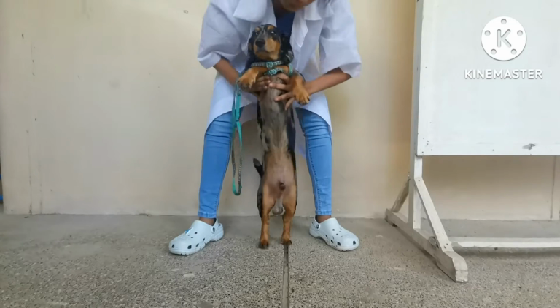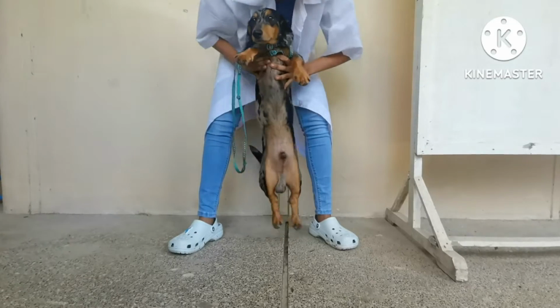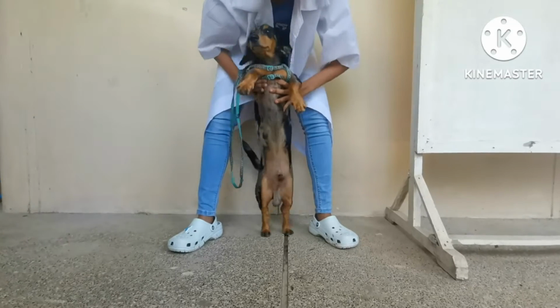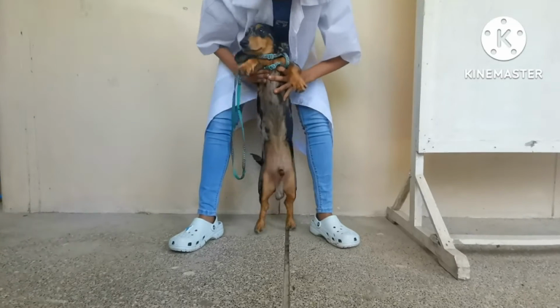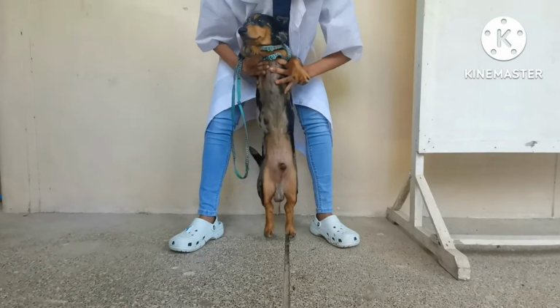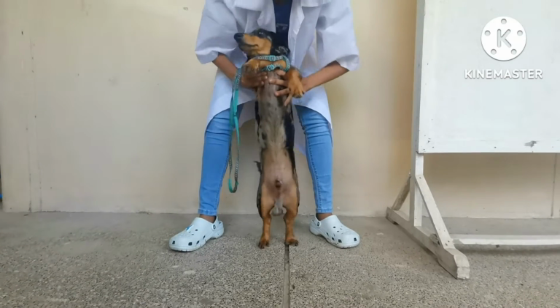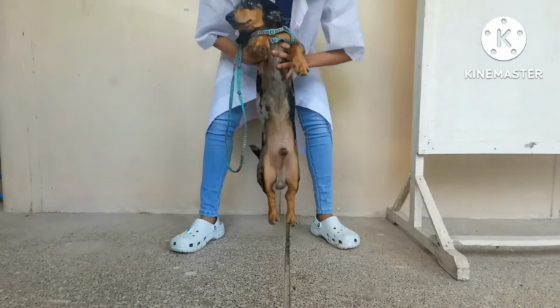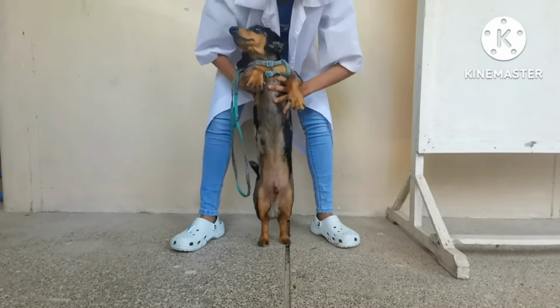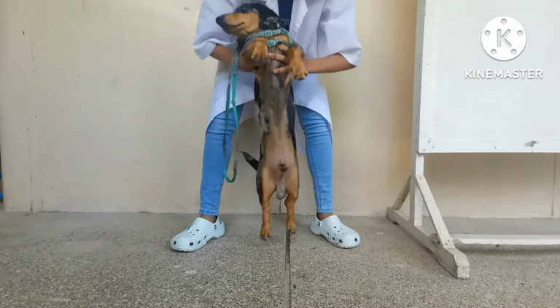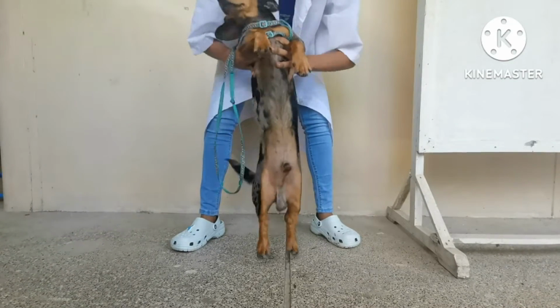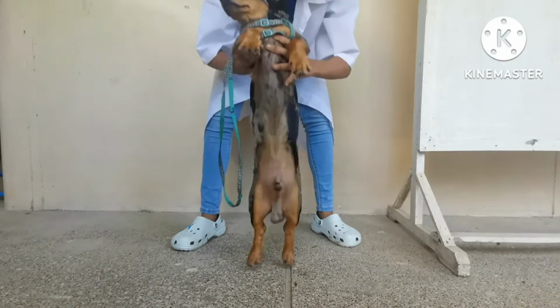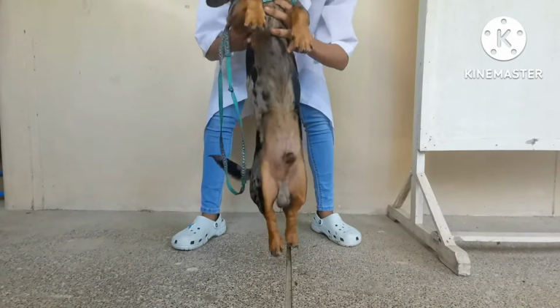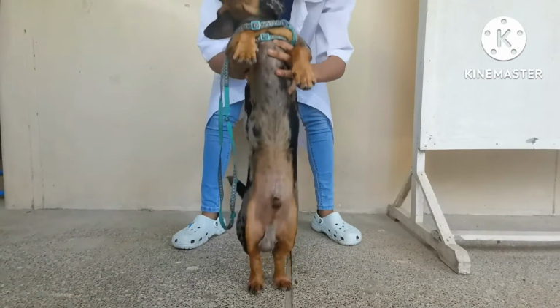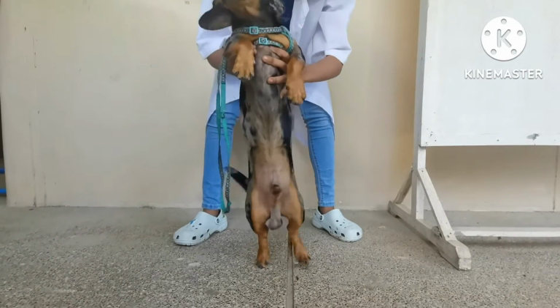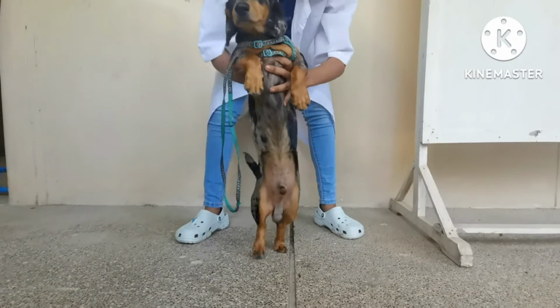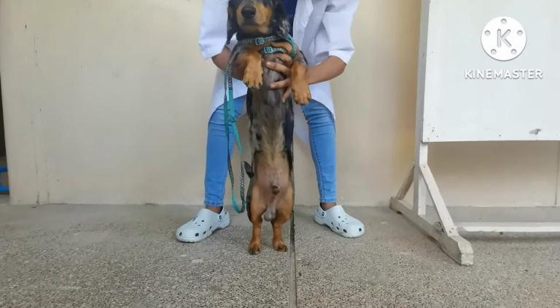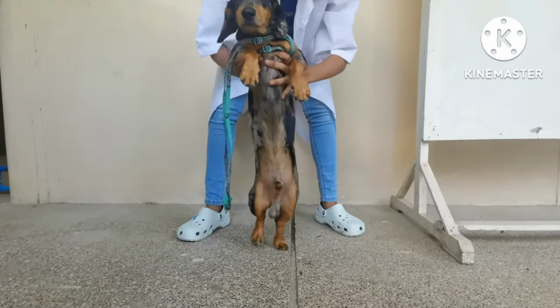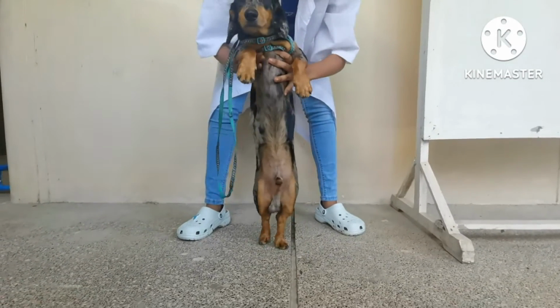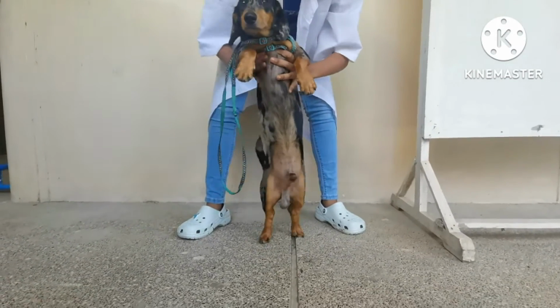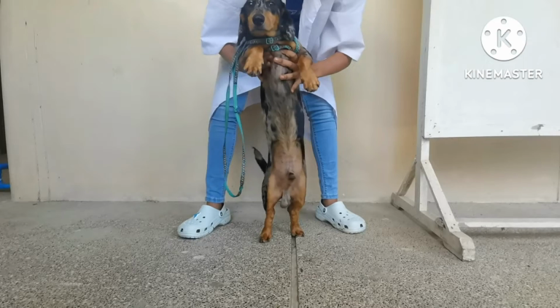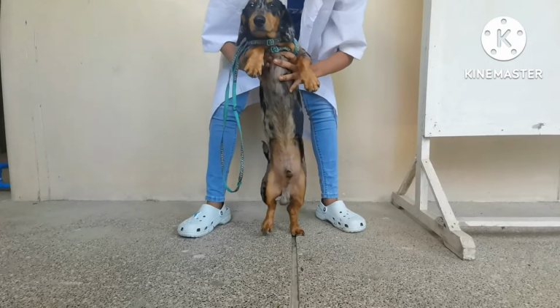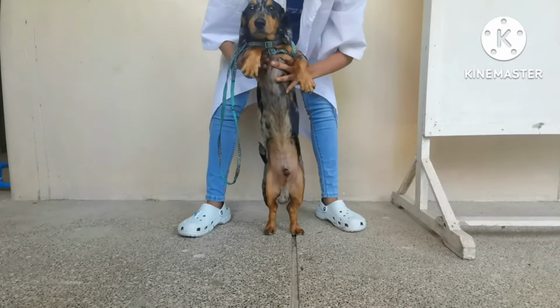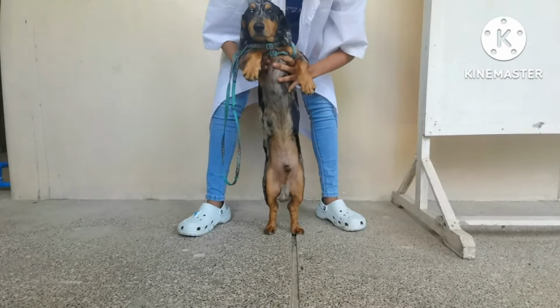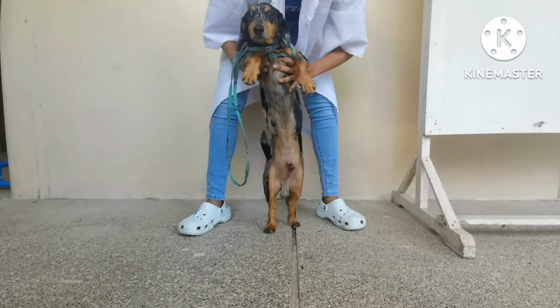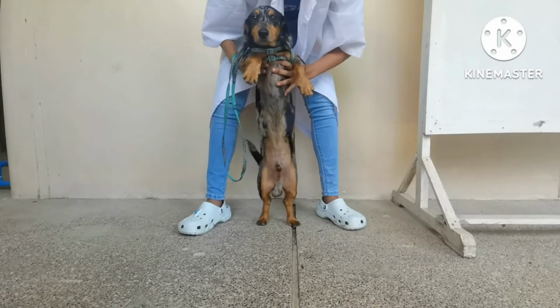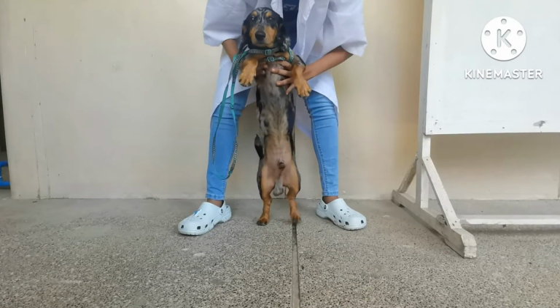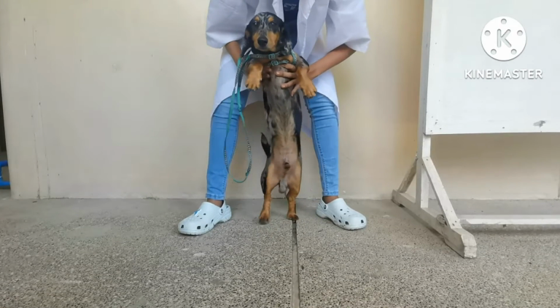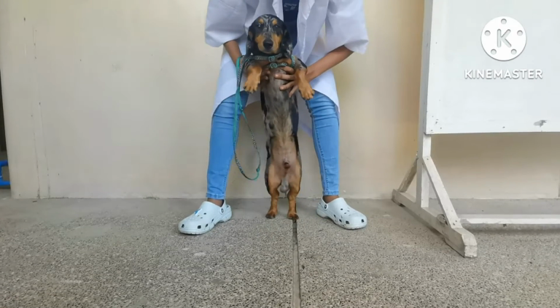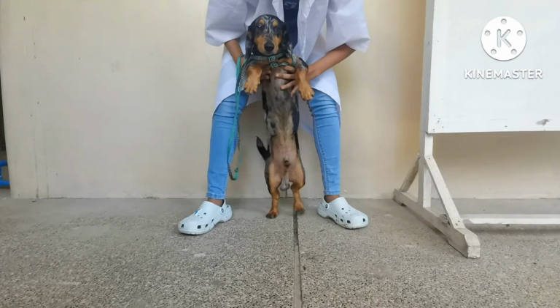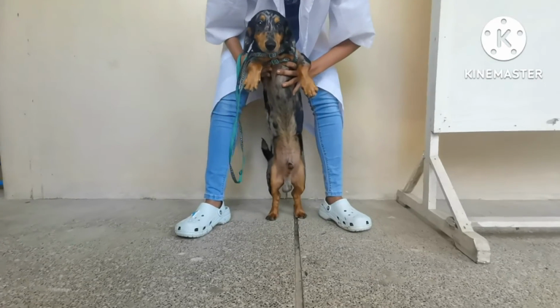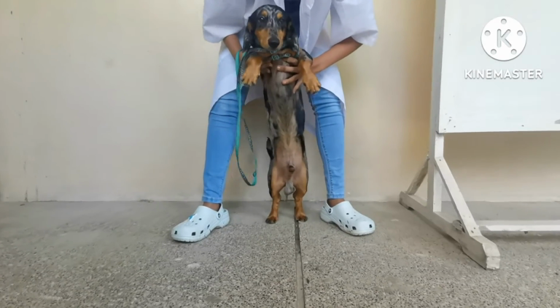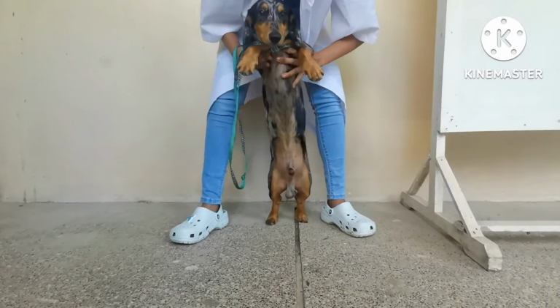Bring the patient to the ground. The patient is walking backwards. Walk backwards. Very good.